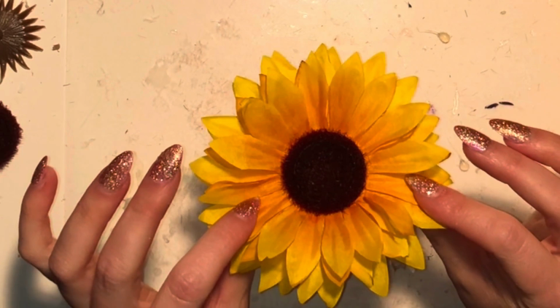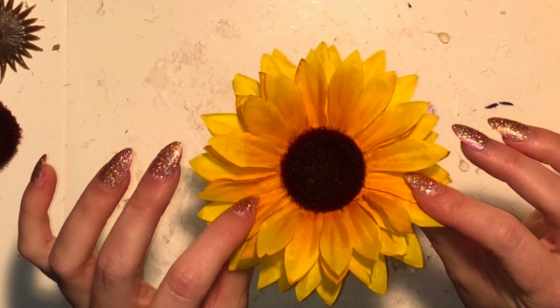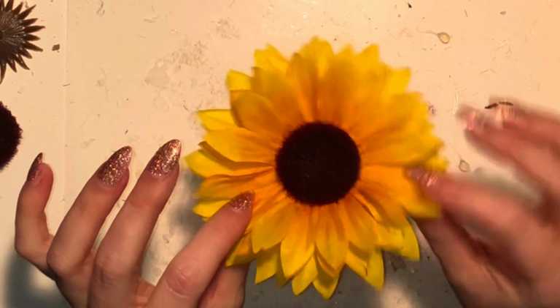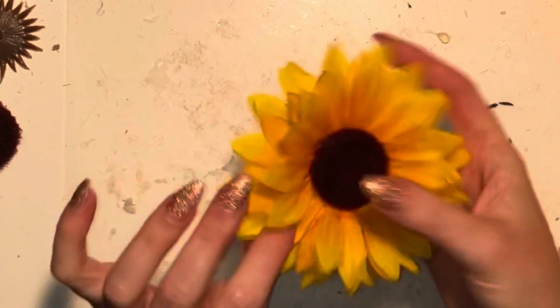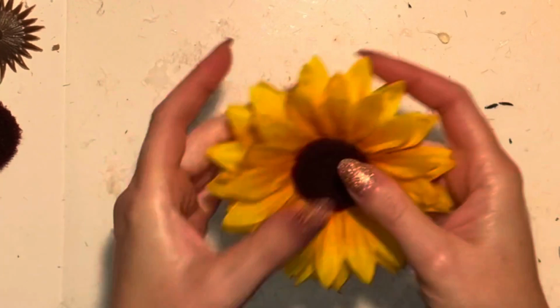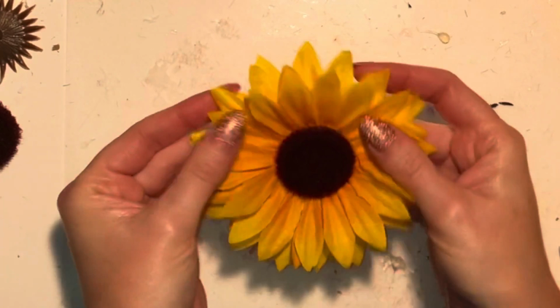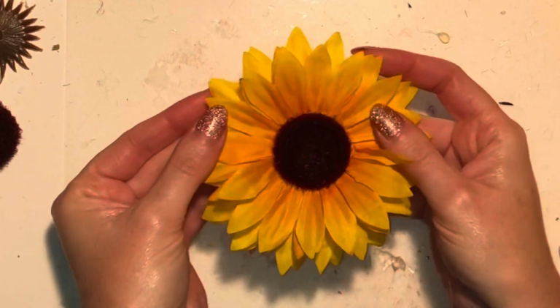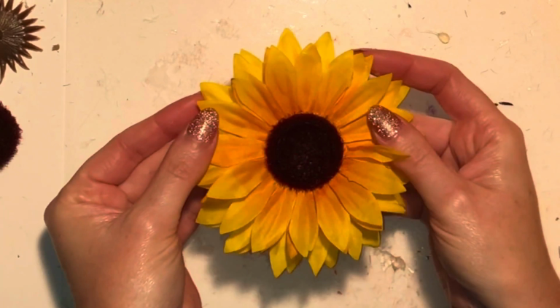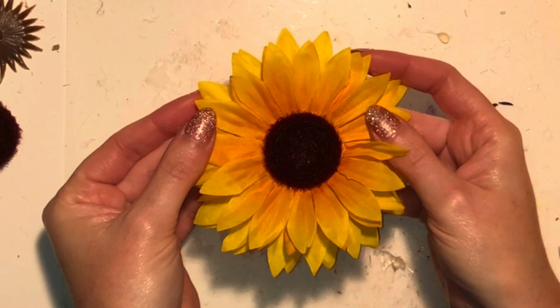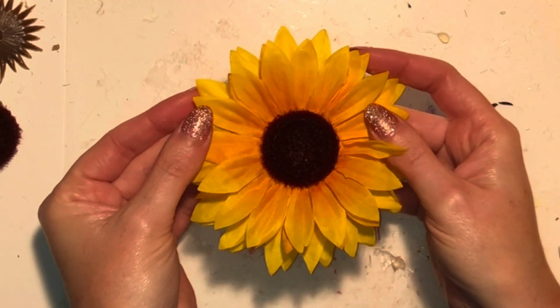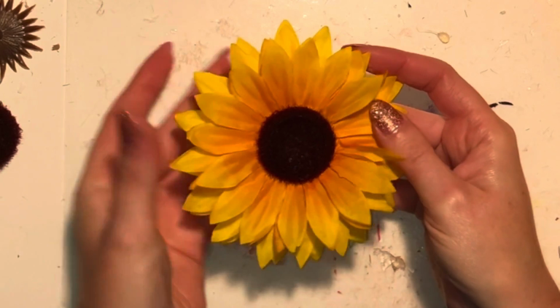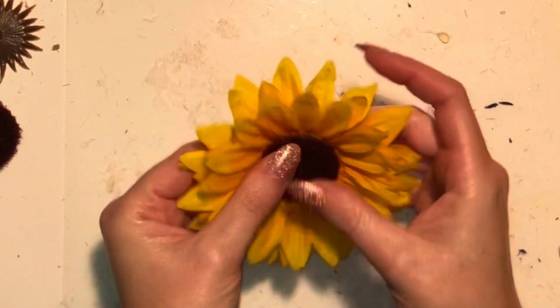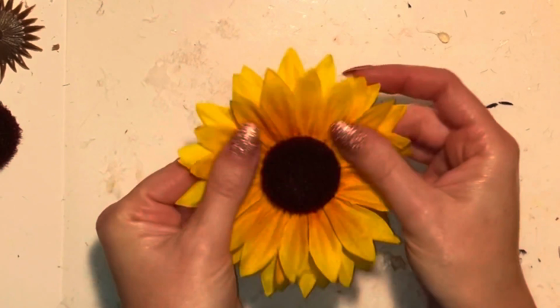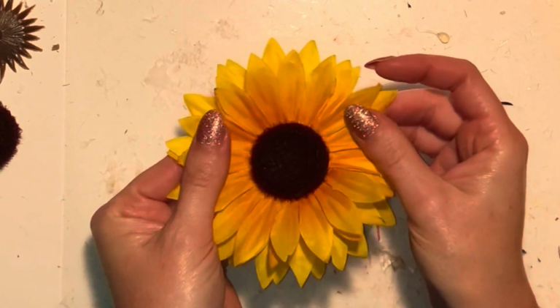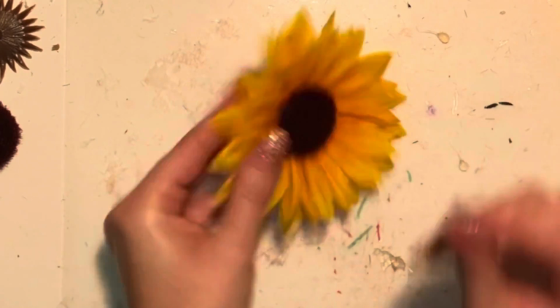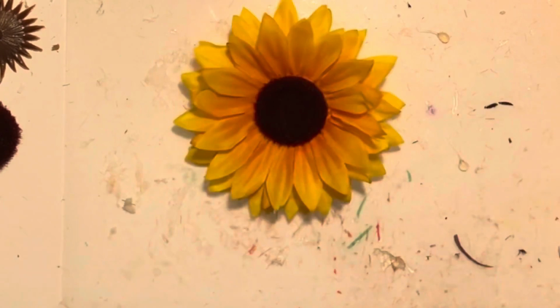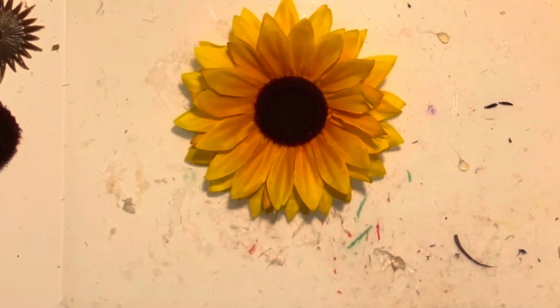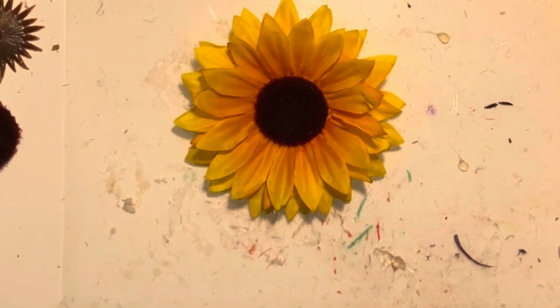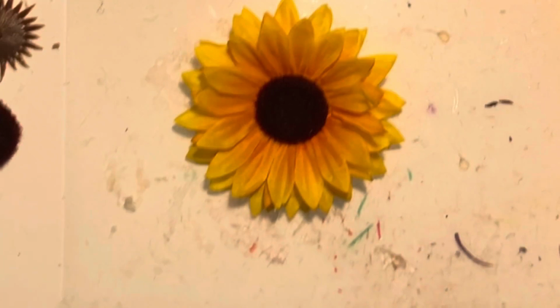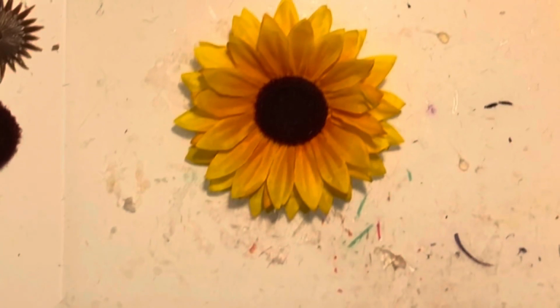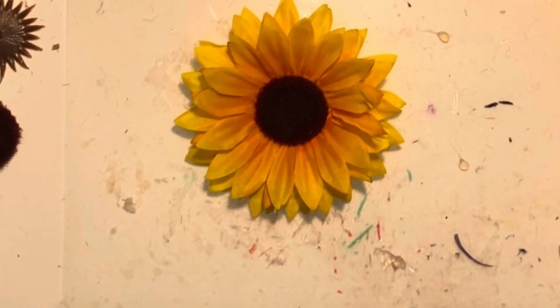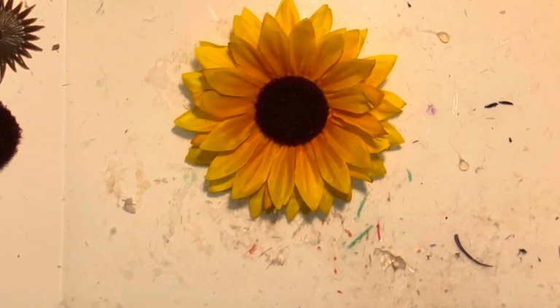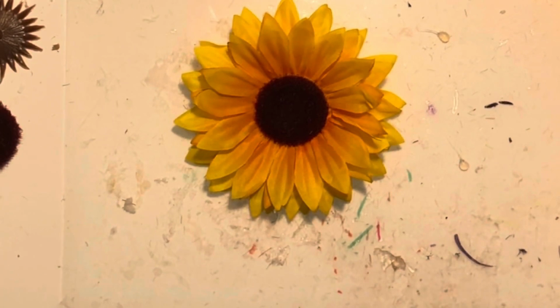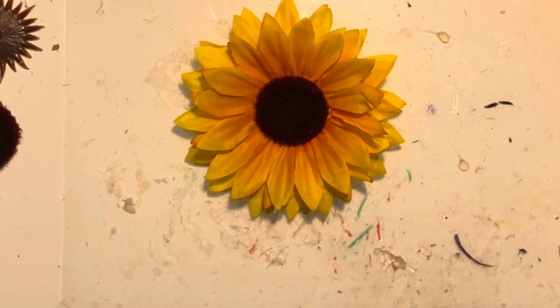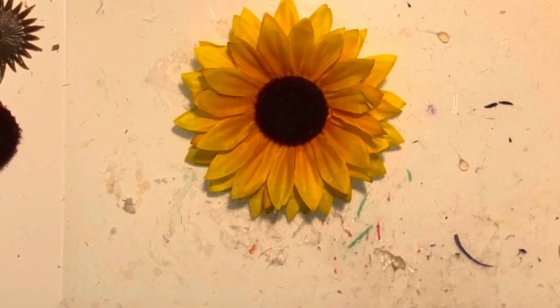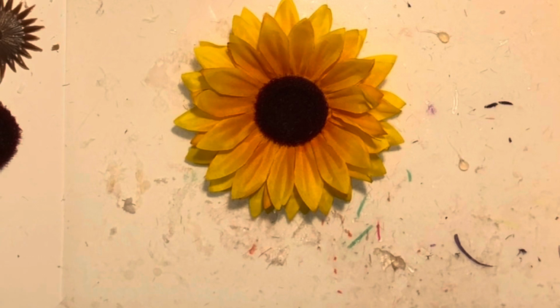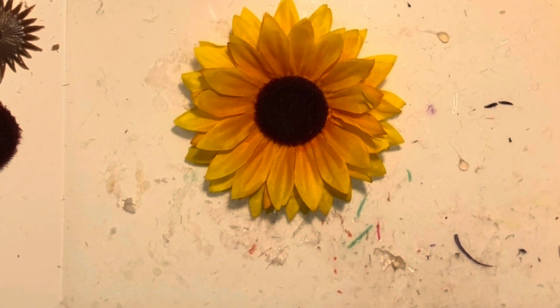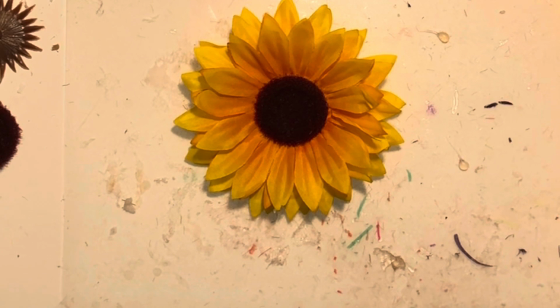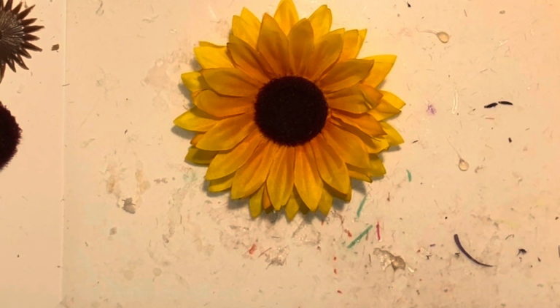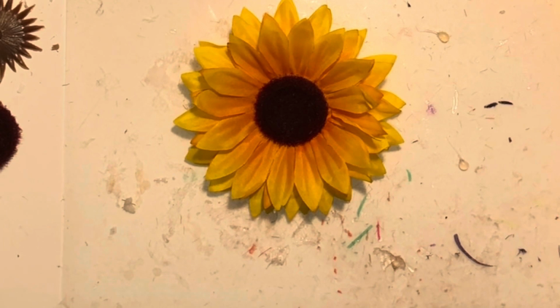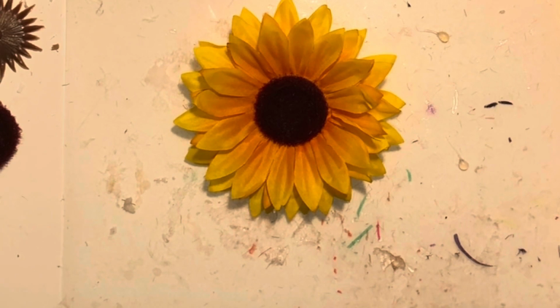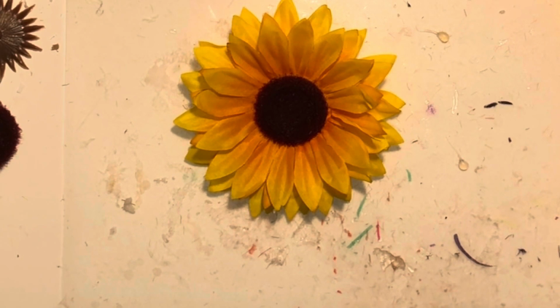Now I've got my completed flower and I'm ready to add the skull or eyeball center to it.